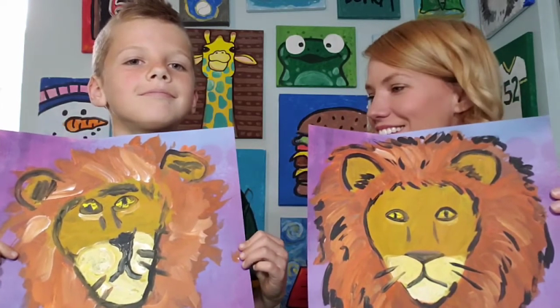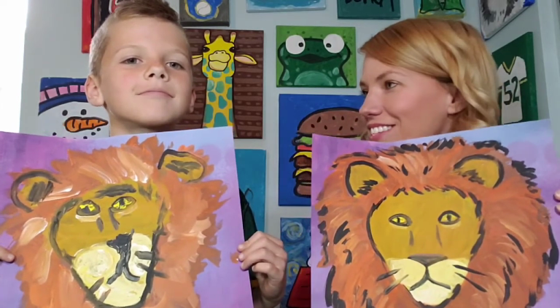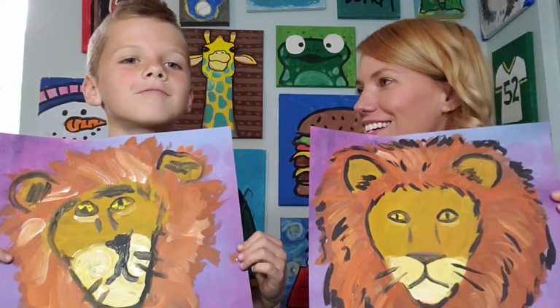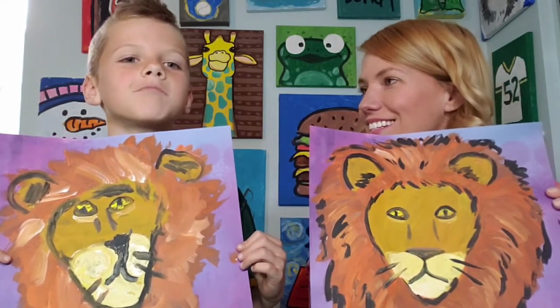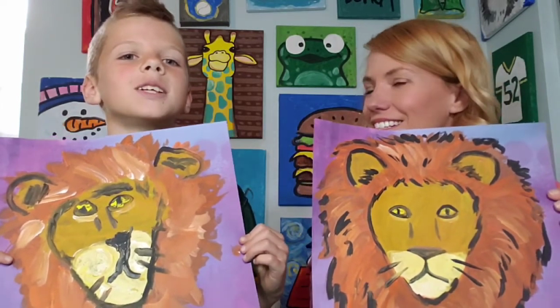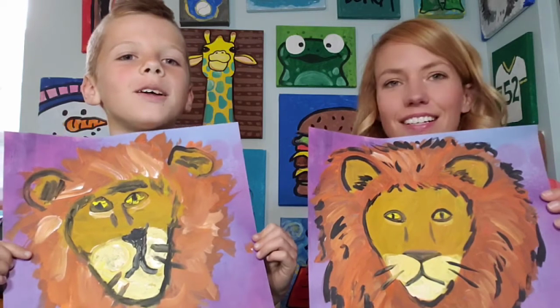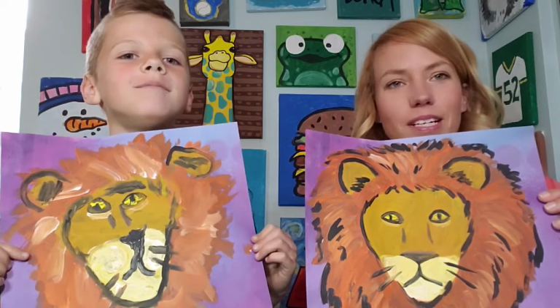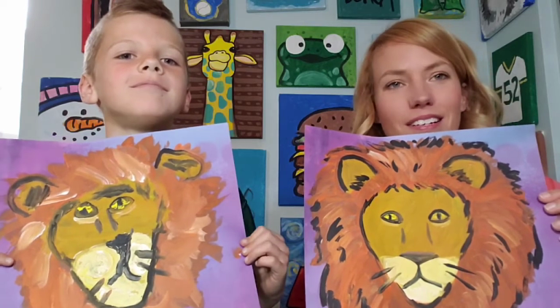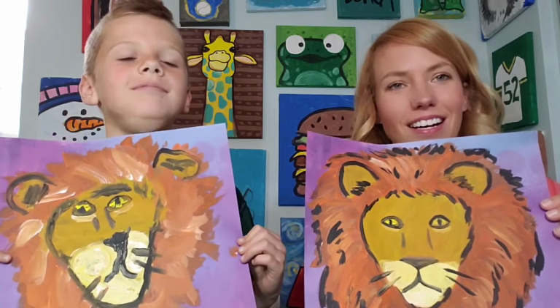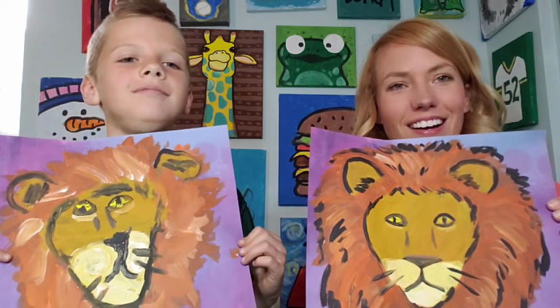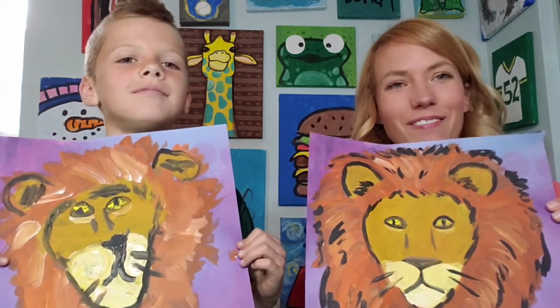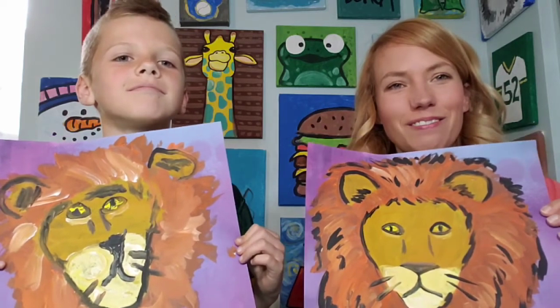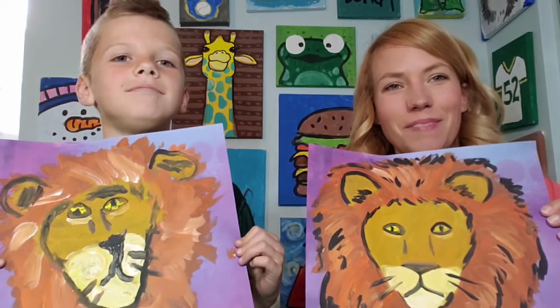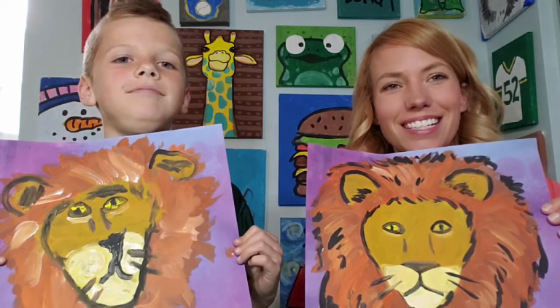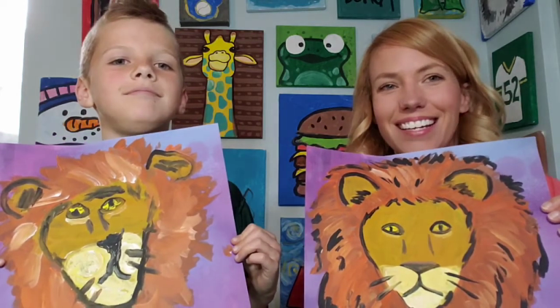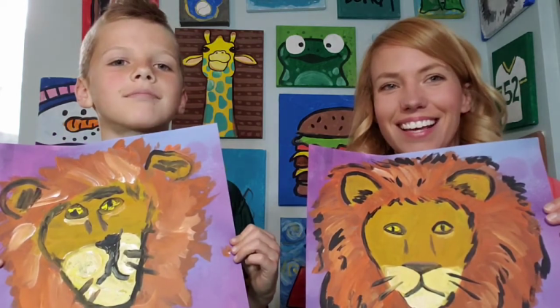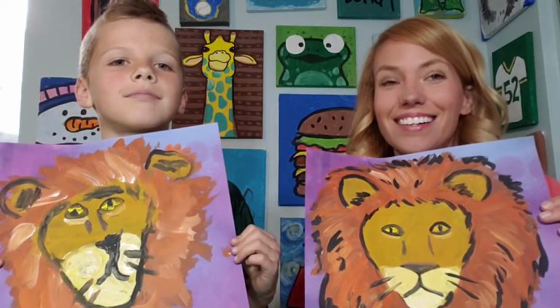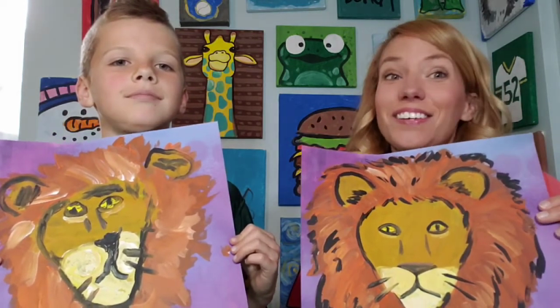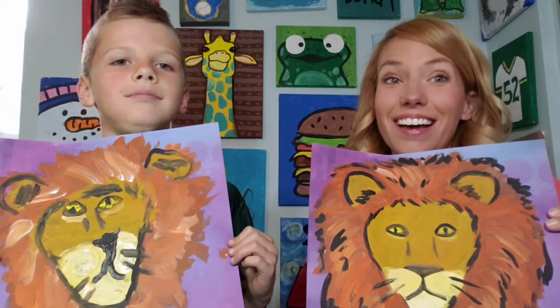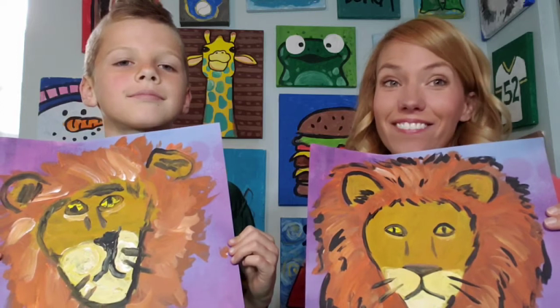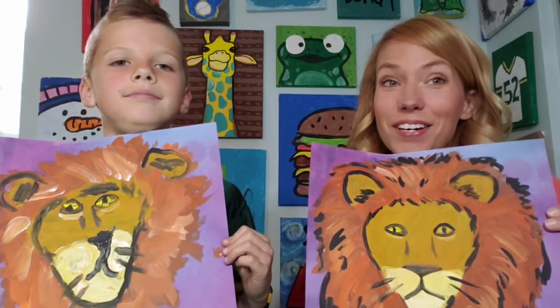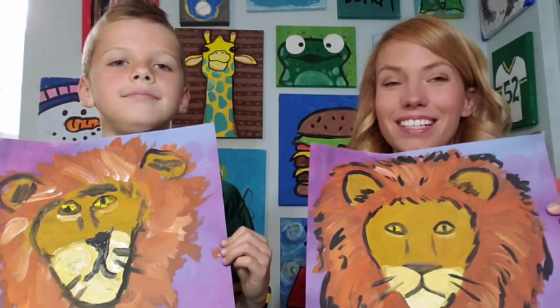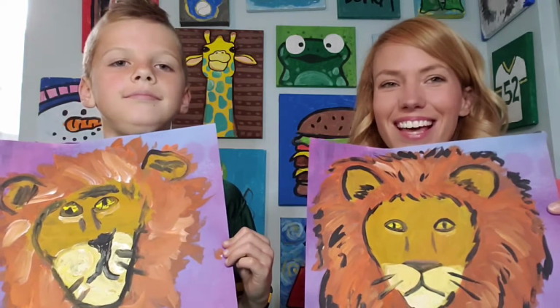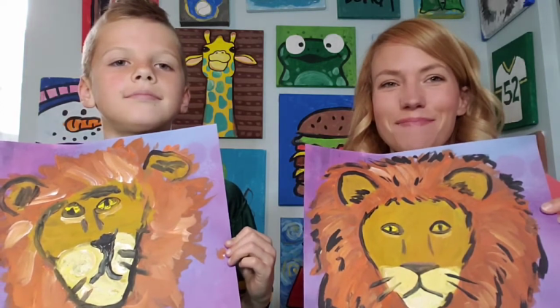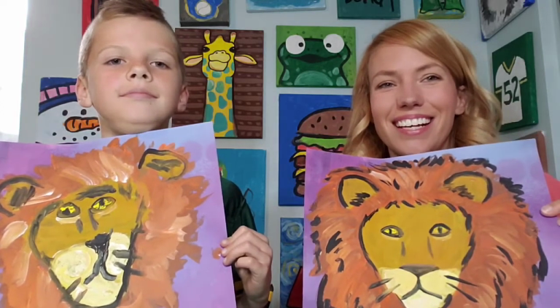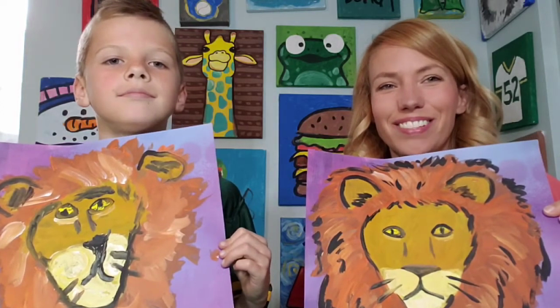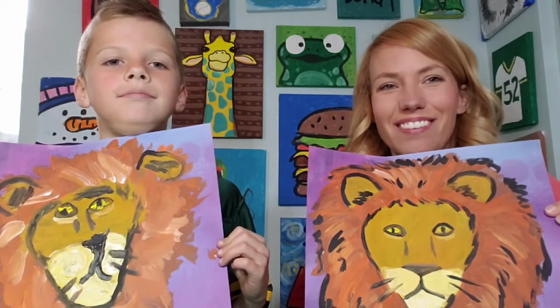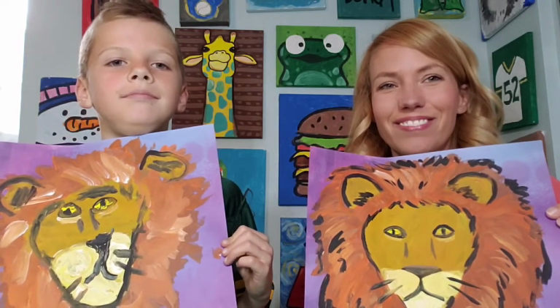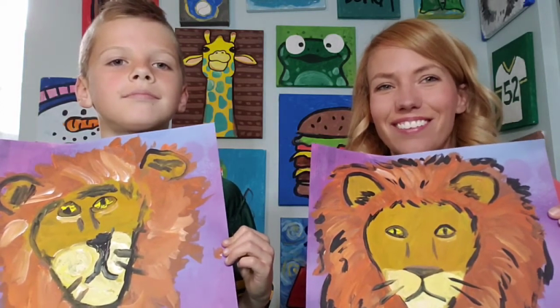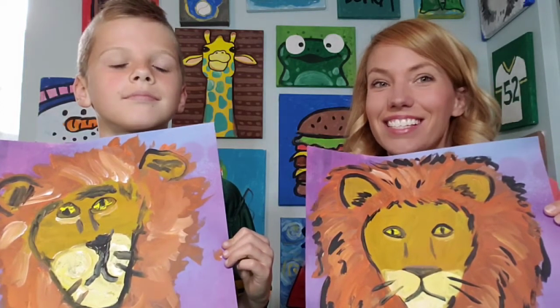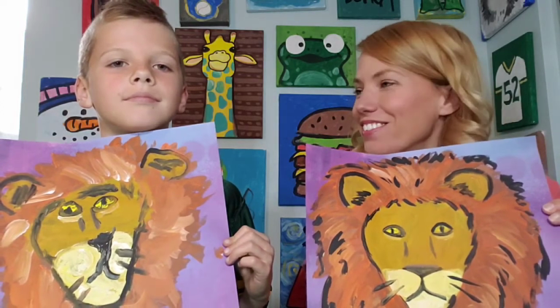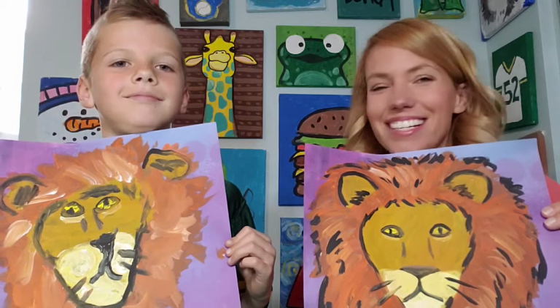What did you think of this one, Erin? Pretty good. Pretty cool, huh? We hope that you have fun painting a lion just like ours, and if you like our video please hit that like button and subscribe down below. Thanks so much for watching.